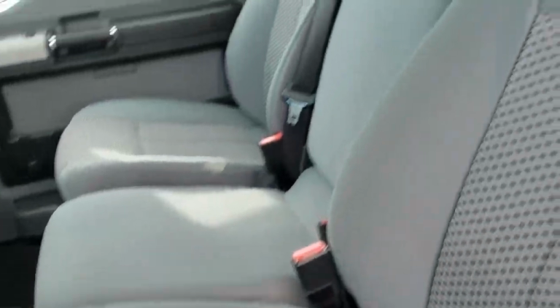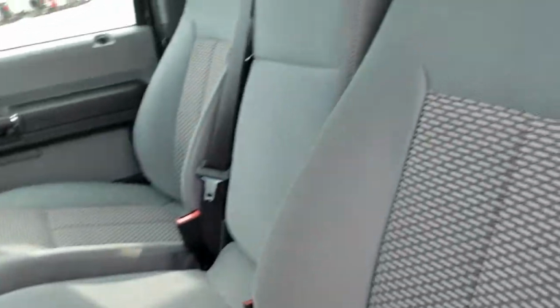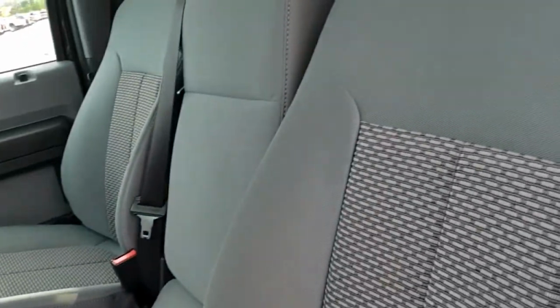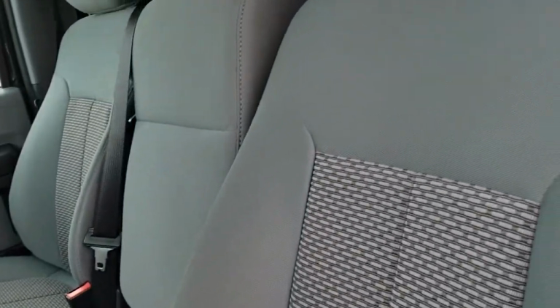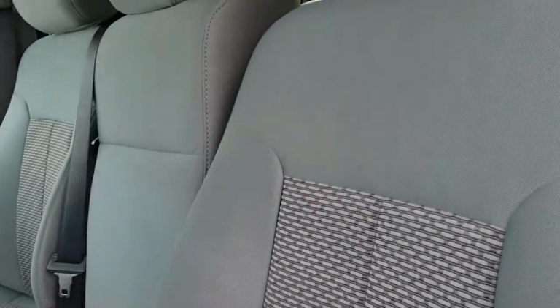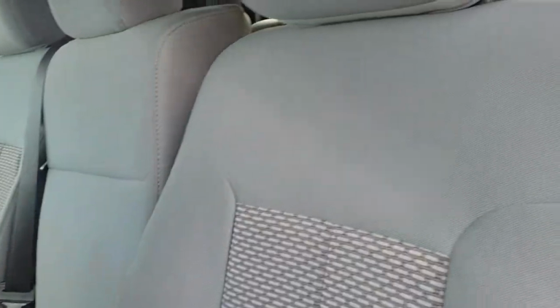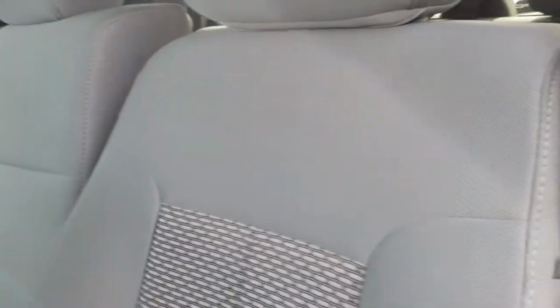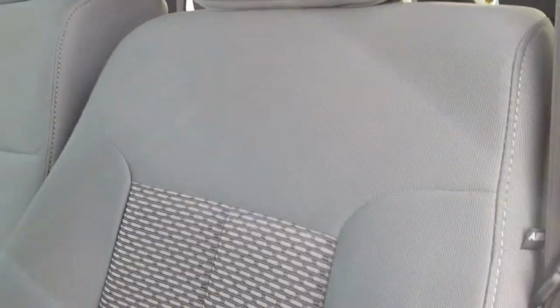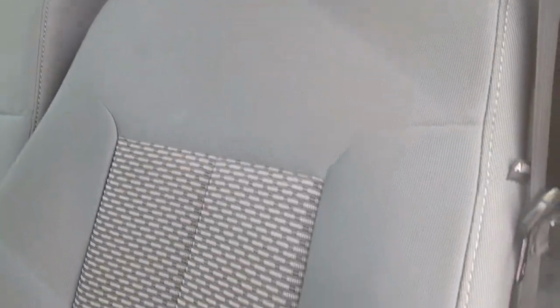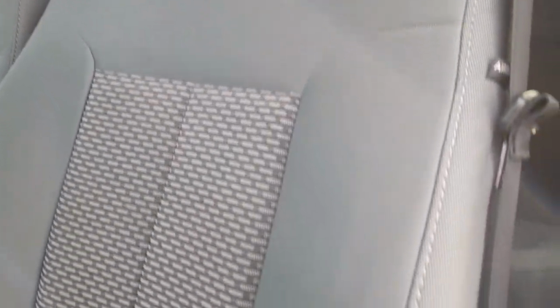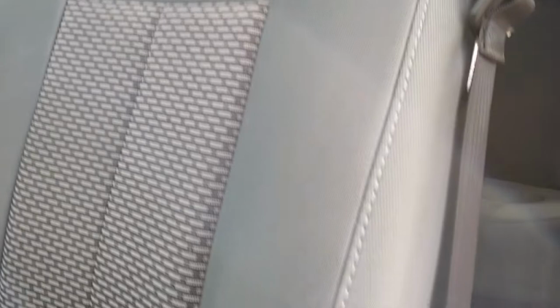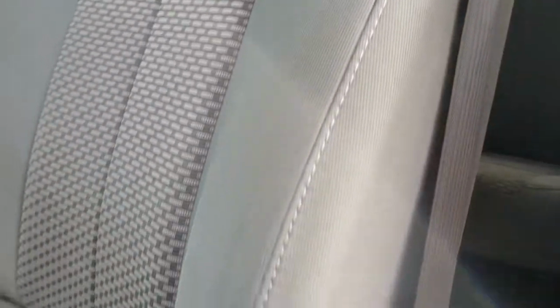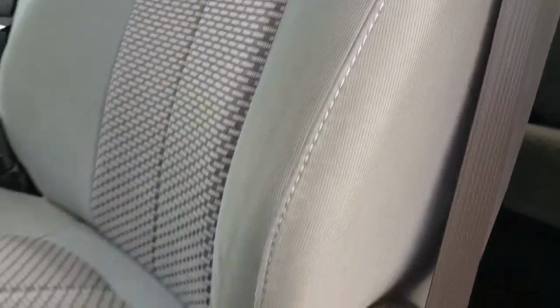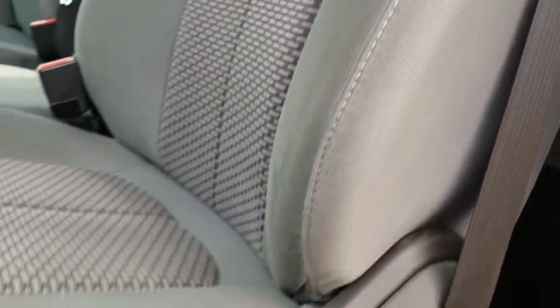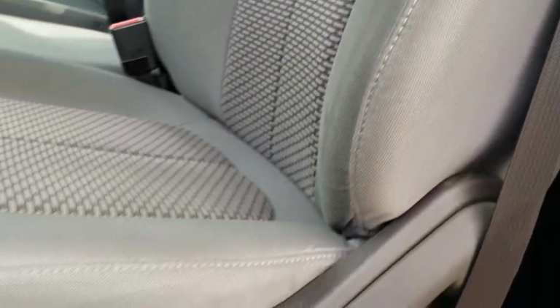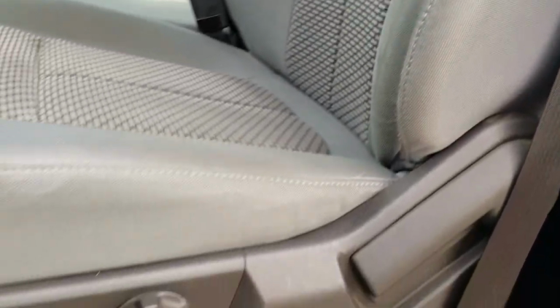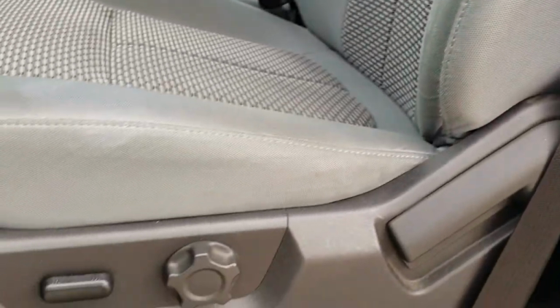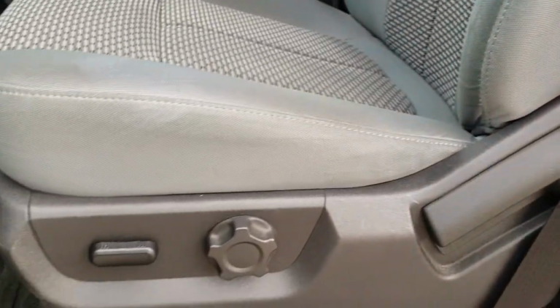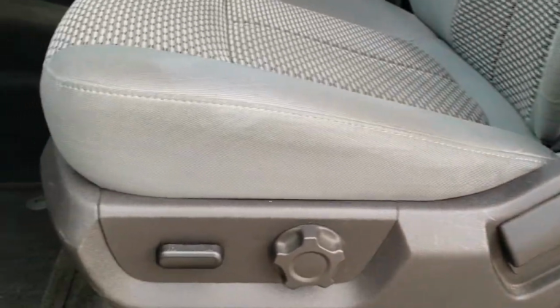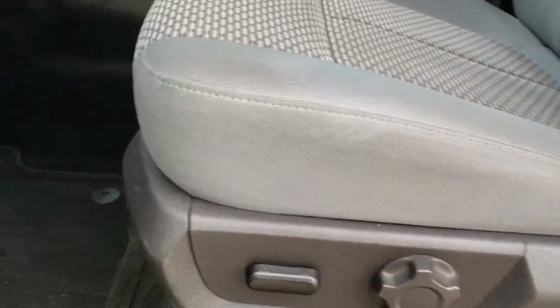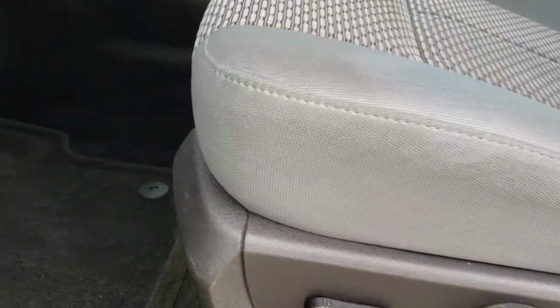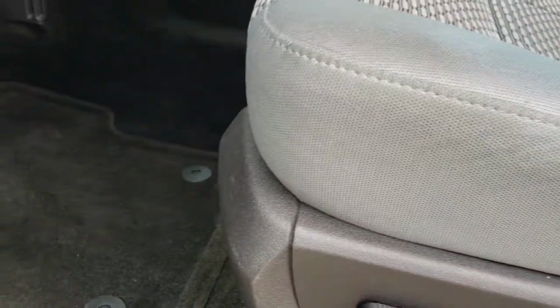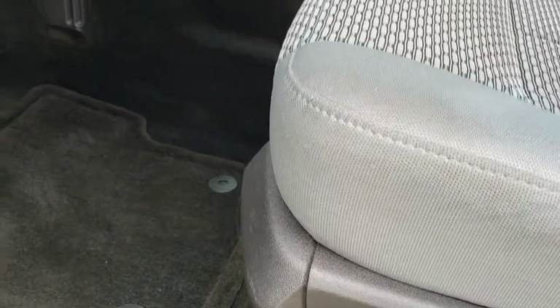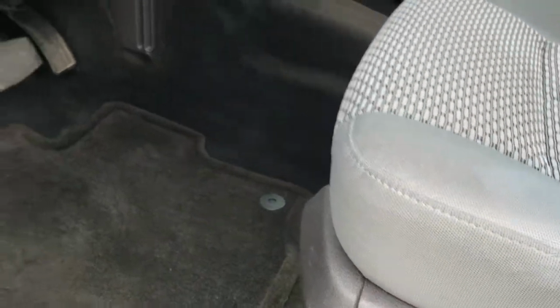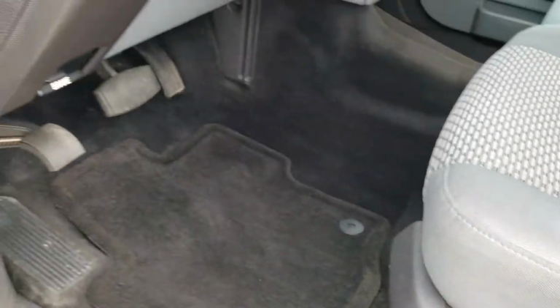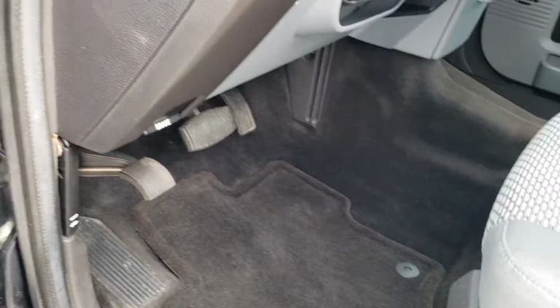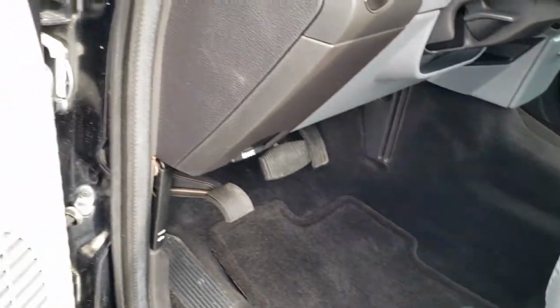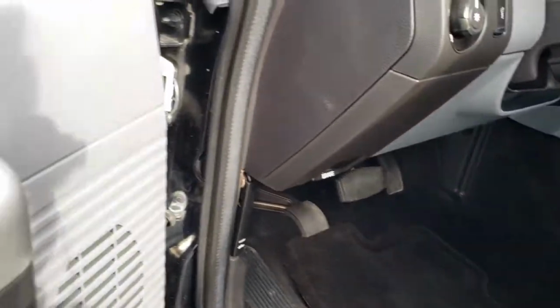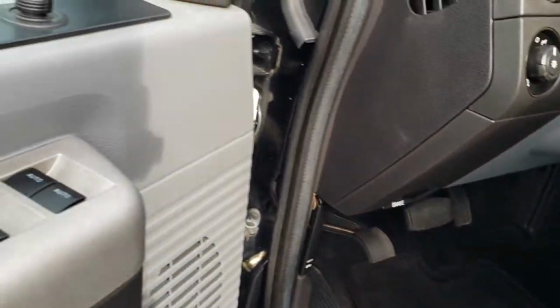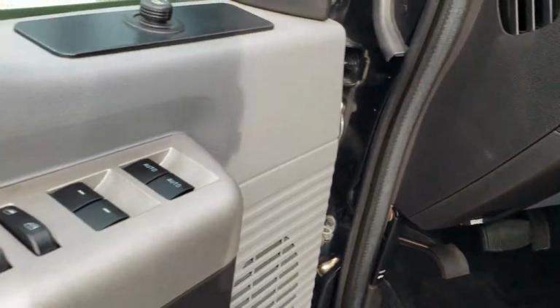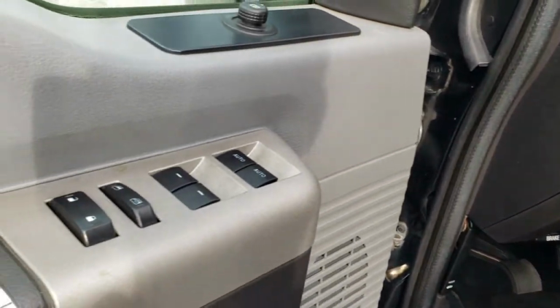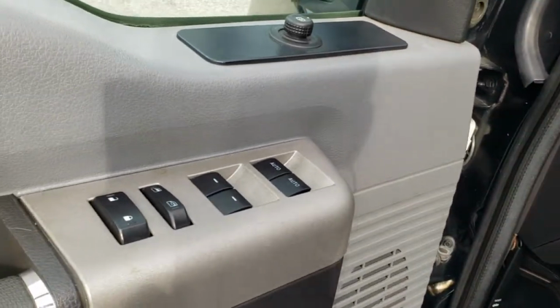There are no rips, there are no tears on these seats. Power driver seat. Factory floor mats throughout. Power windows, power locks, and power mirrors.